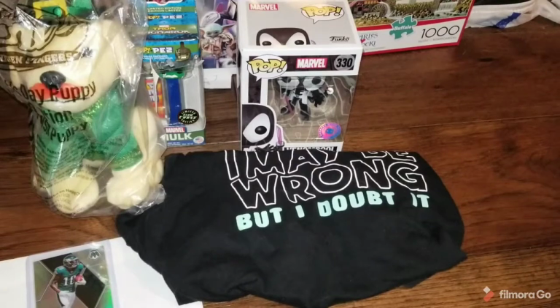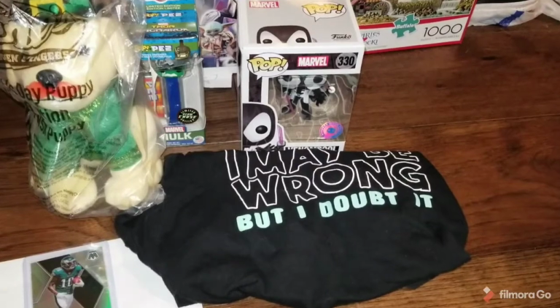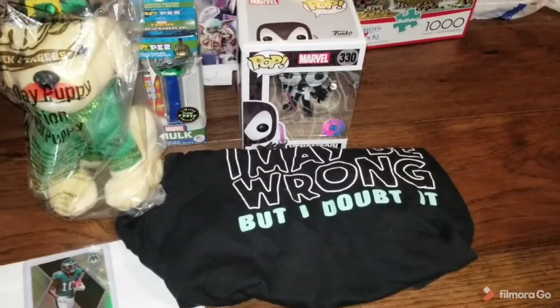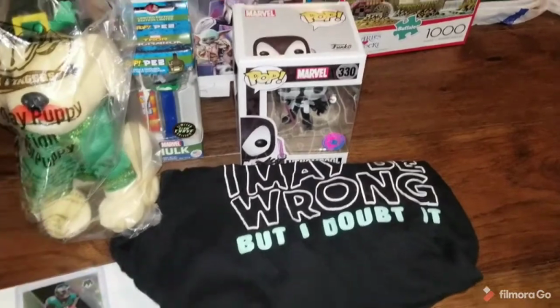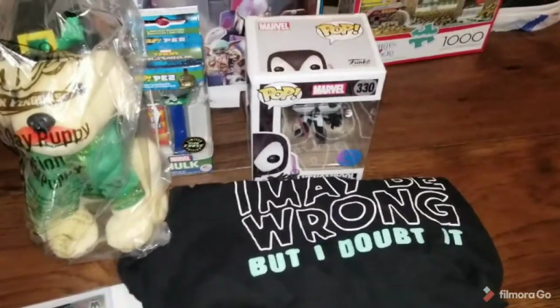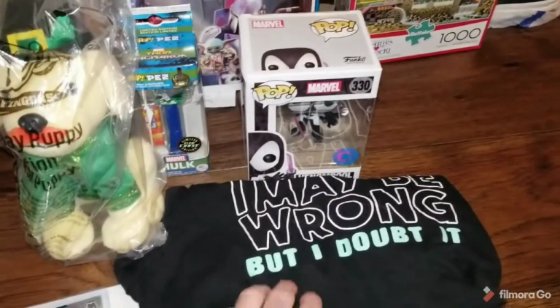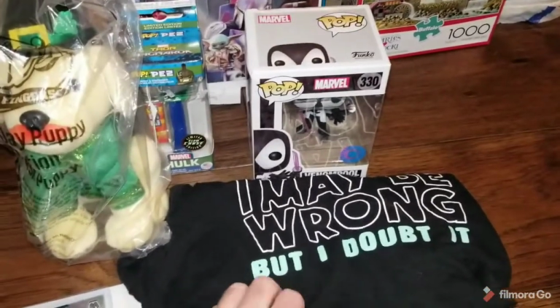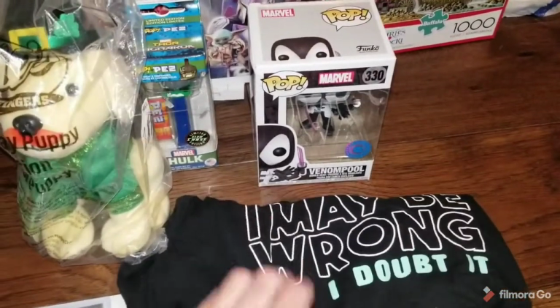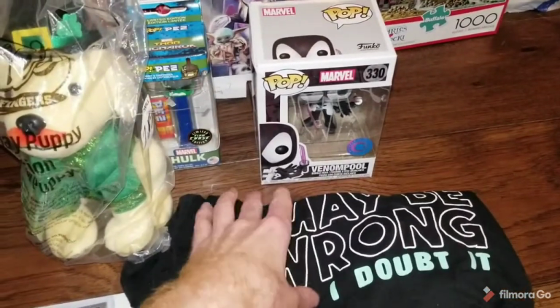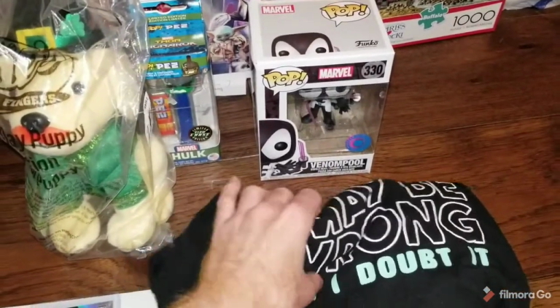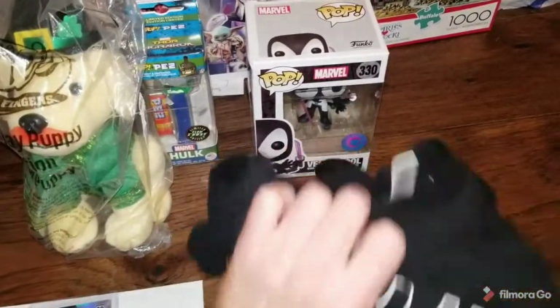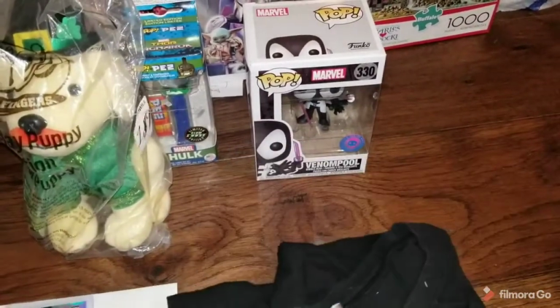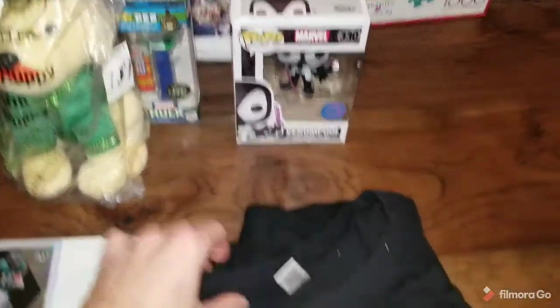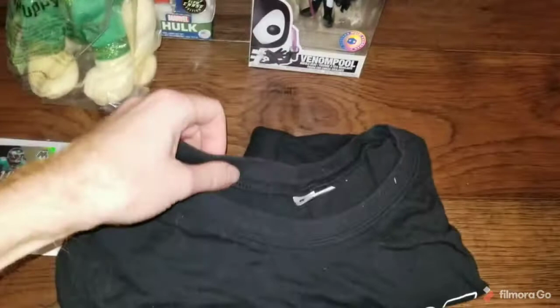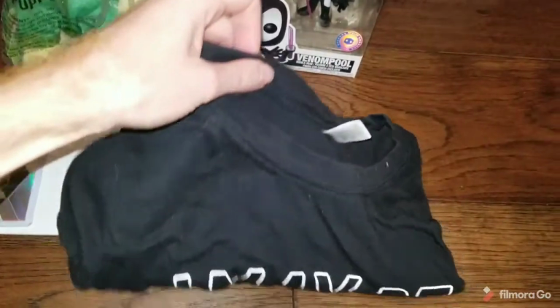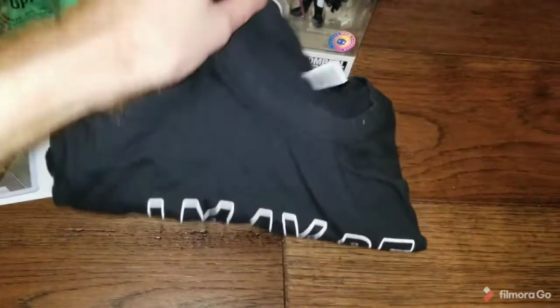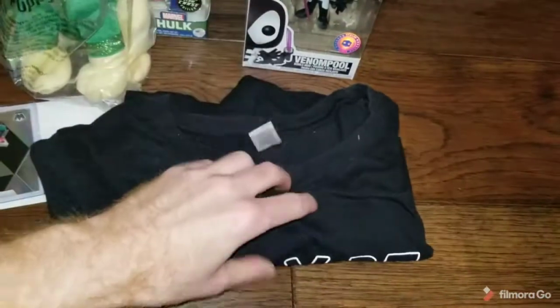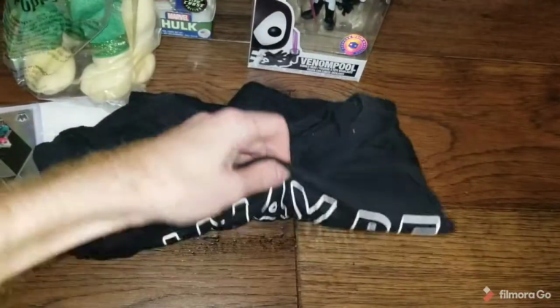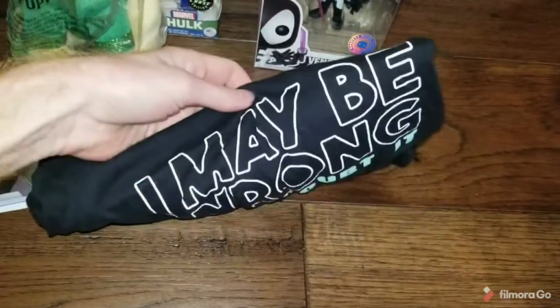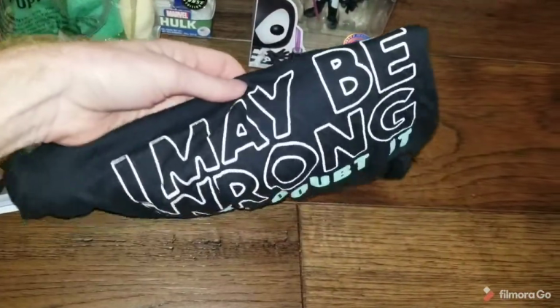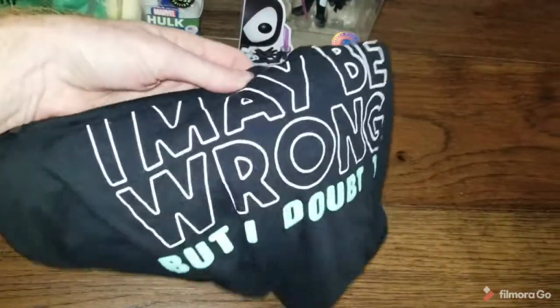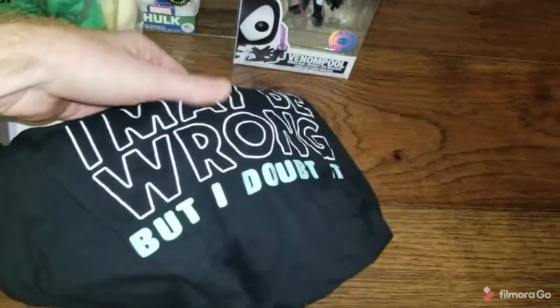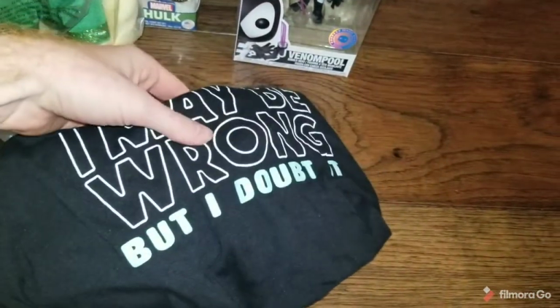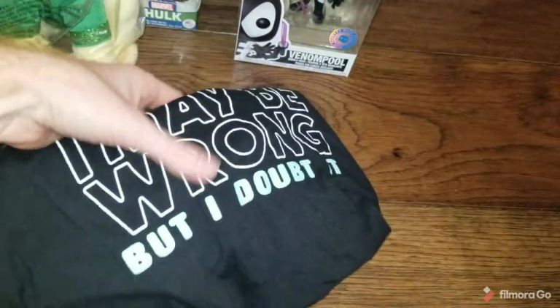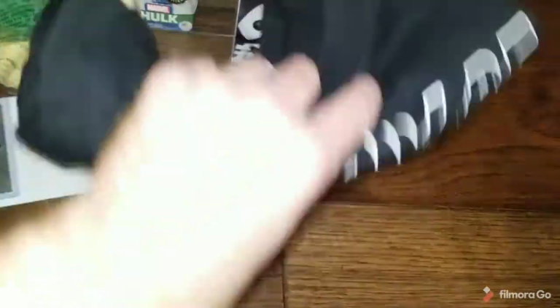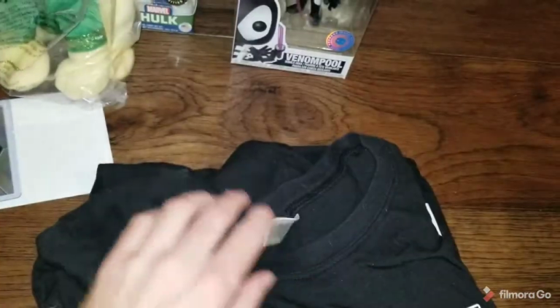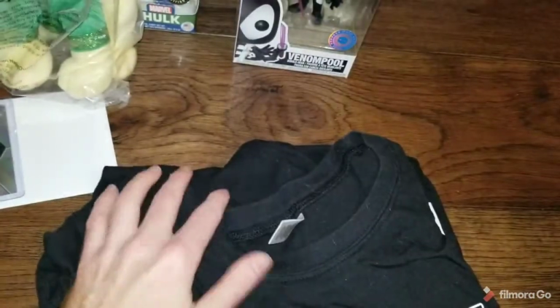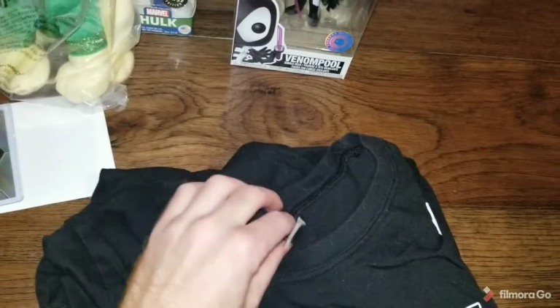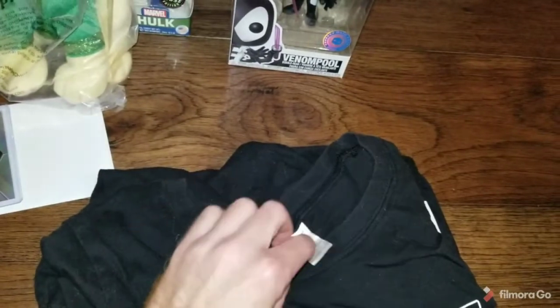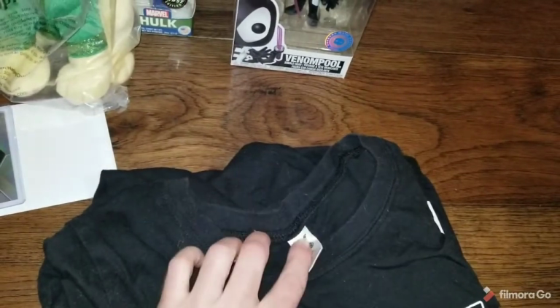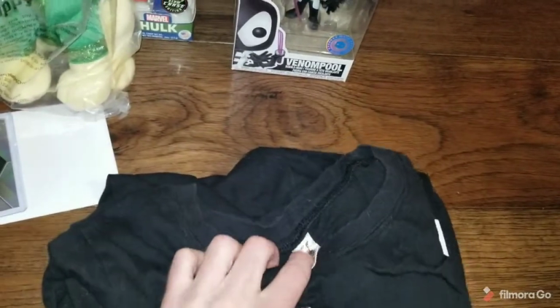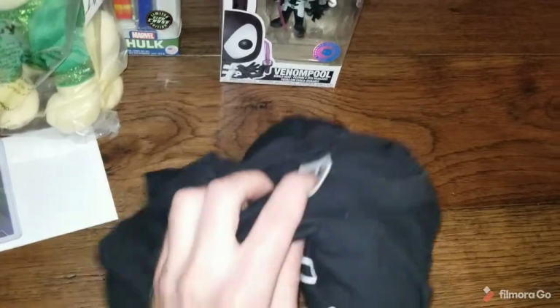Here are the weekend sales. Sold this t-shirt — I got it for a dollar somewhat recently. It says 'I may be wrong, but I doubt it.' Sold for $17 on Mercari.